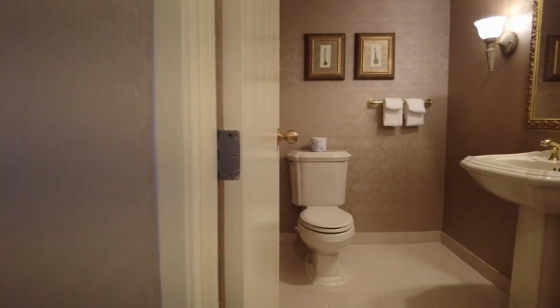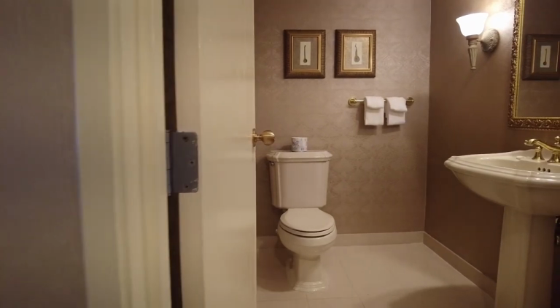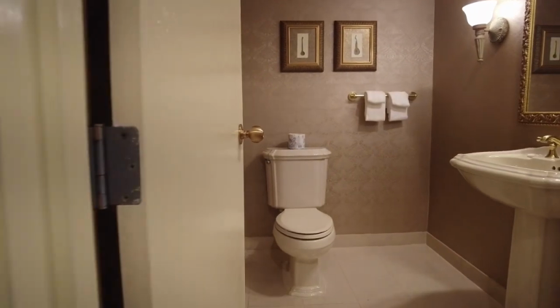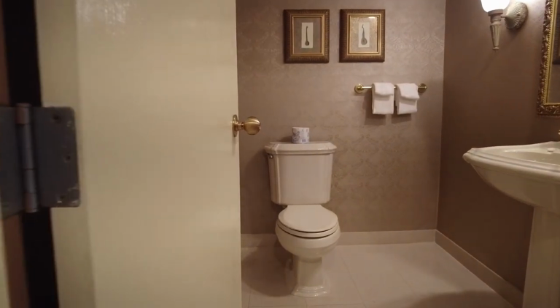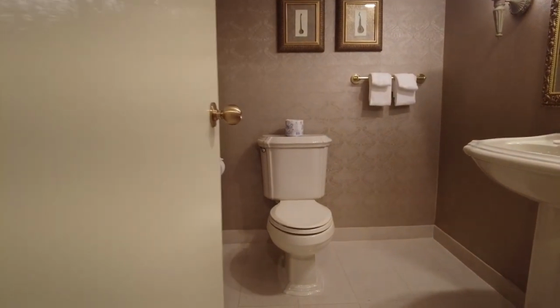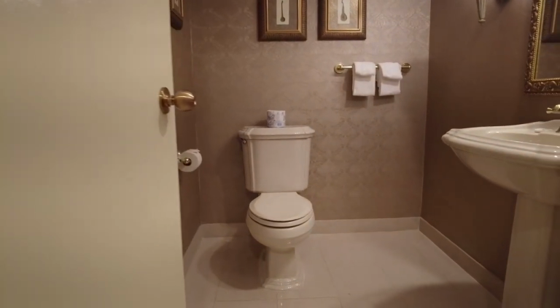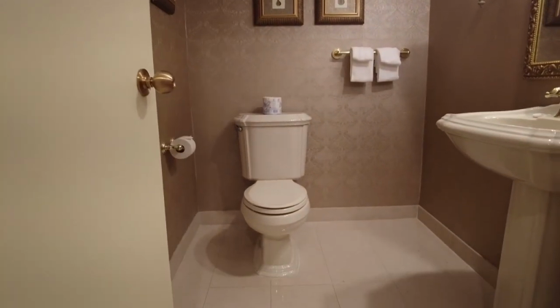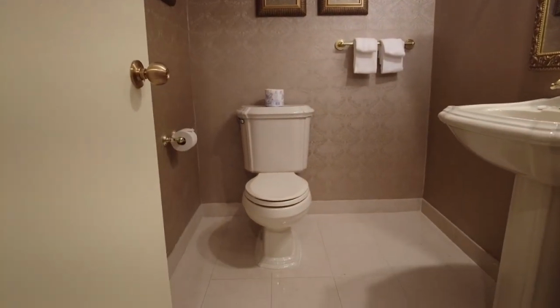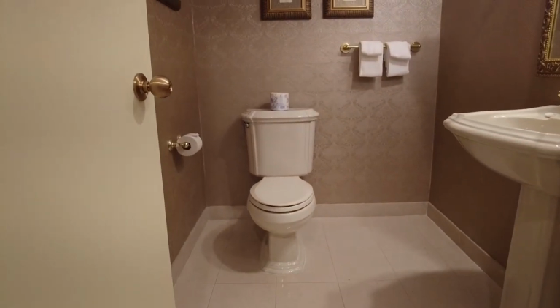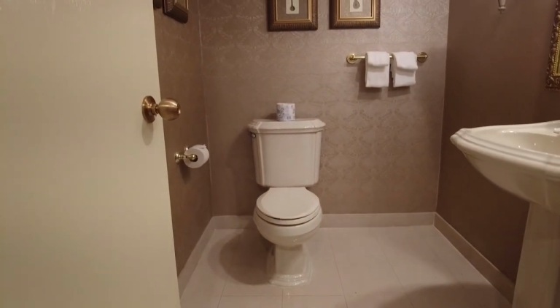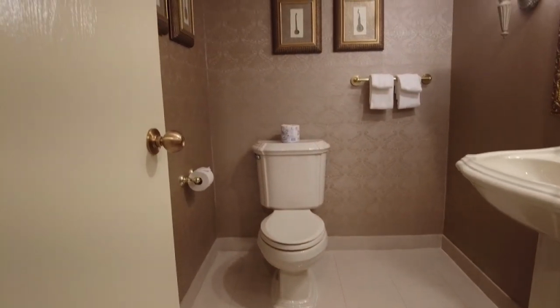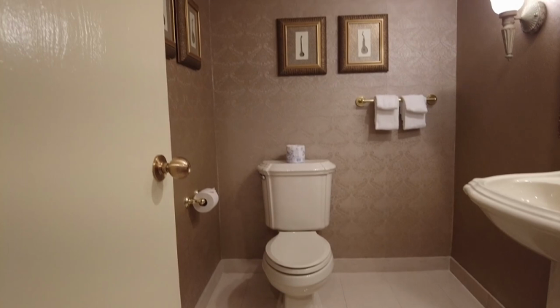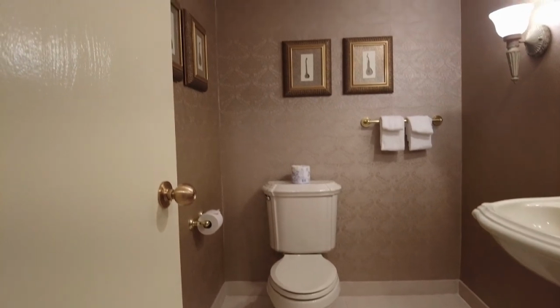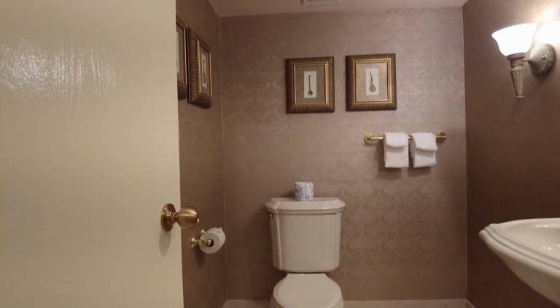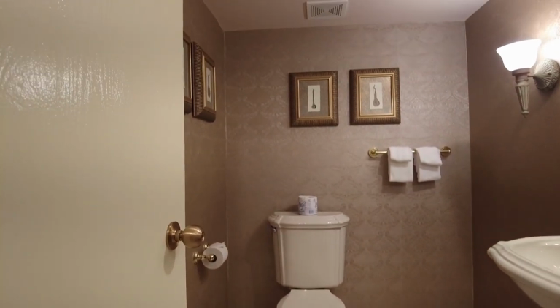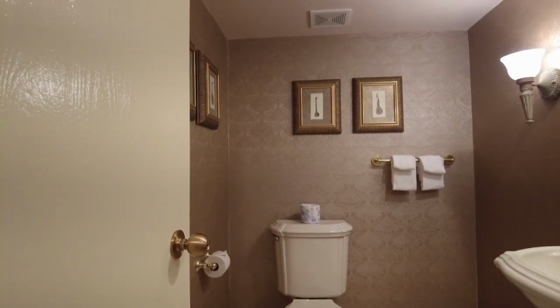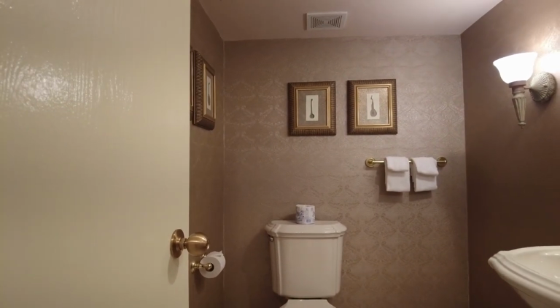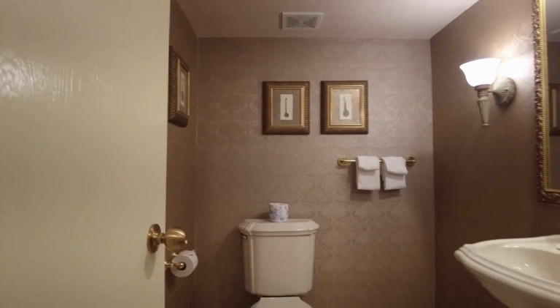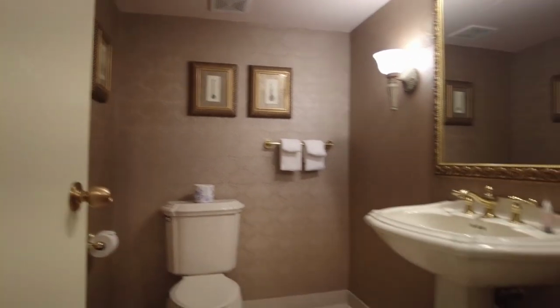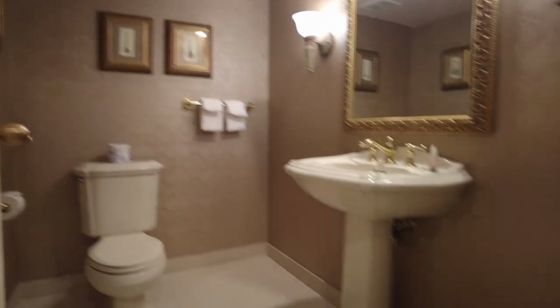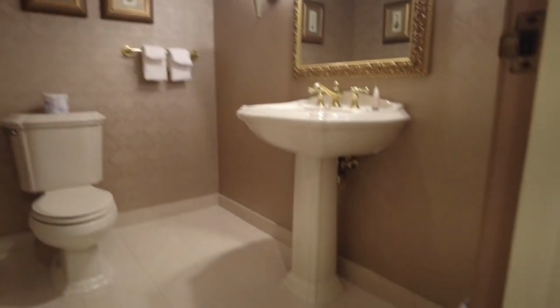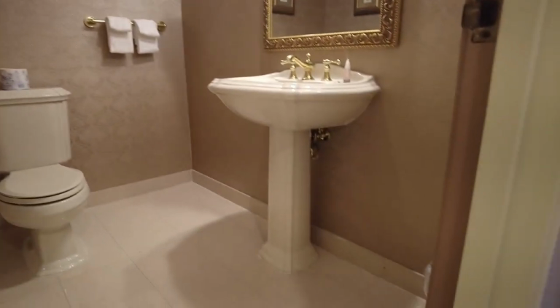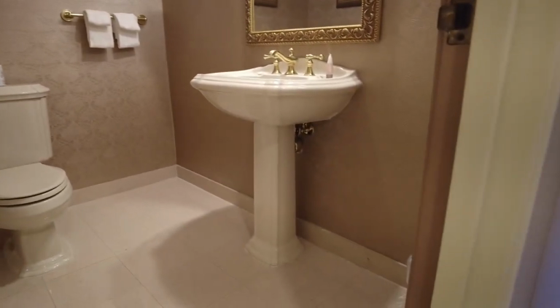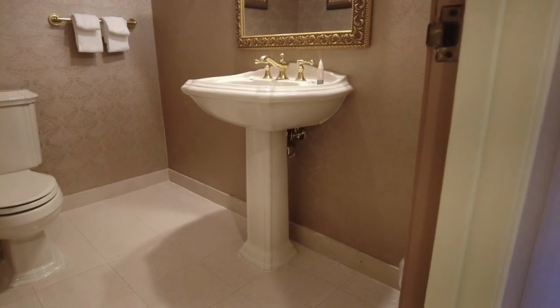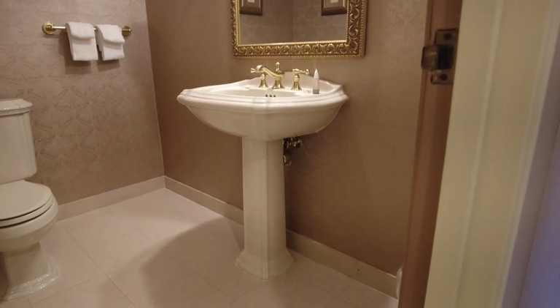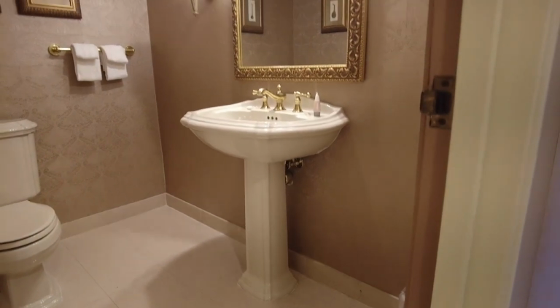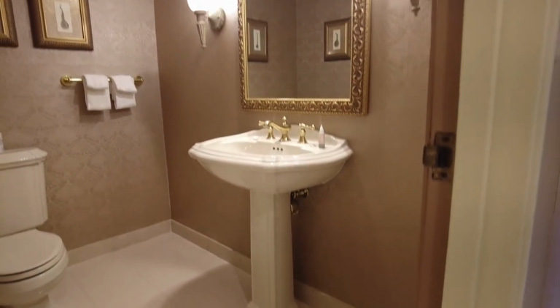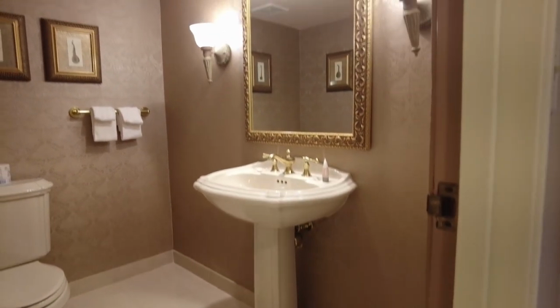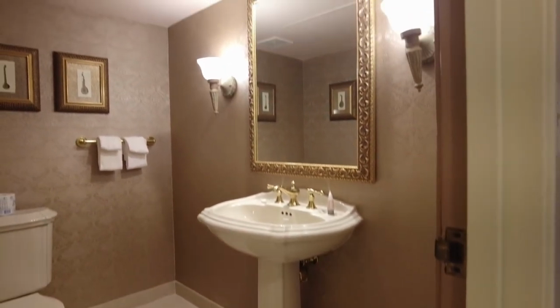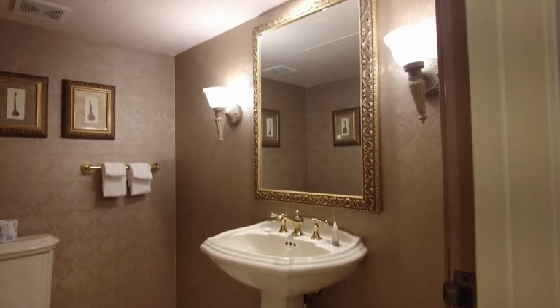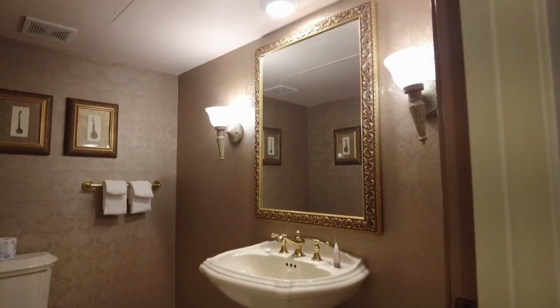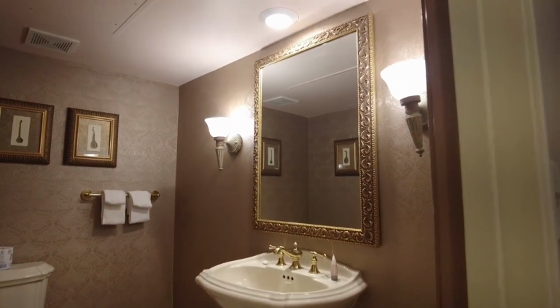It's a two-bathroom suite. Here's one of the bathrooms. These fixtures are nice — that's a Kohler toilet. Really well-appointed bathroom just at the entrance here.